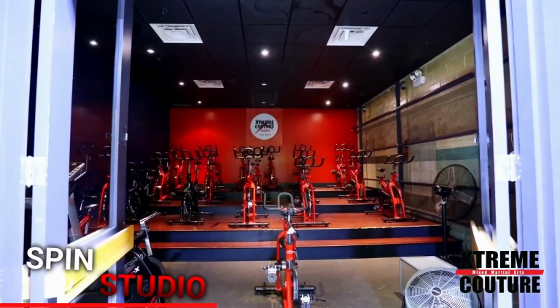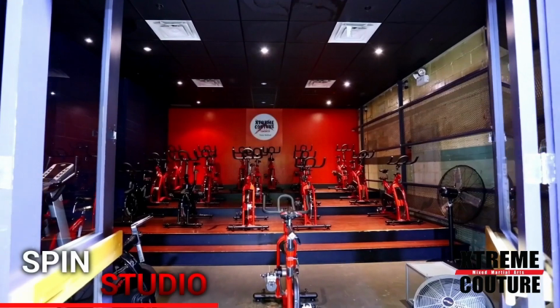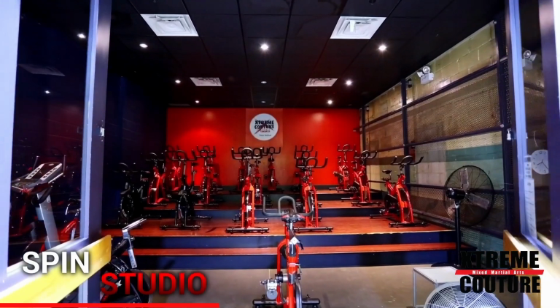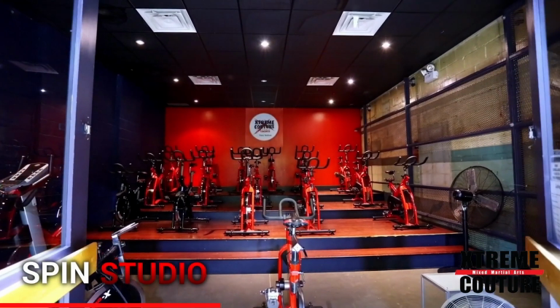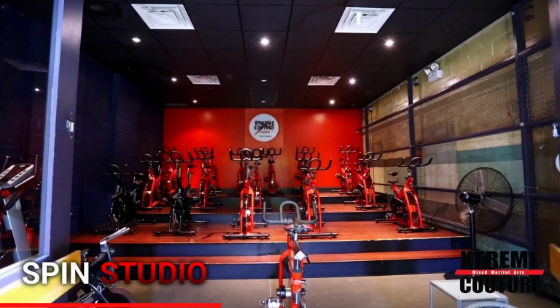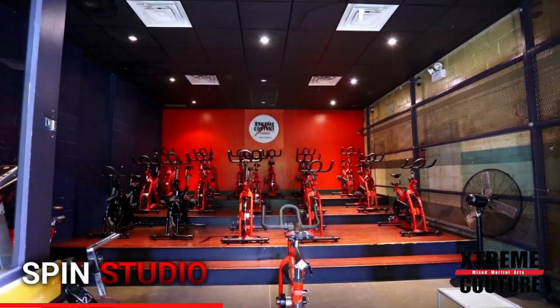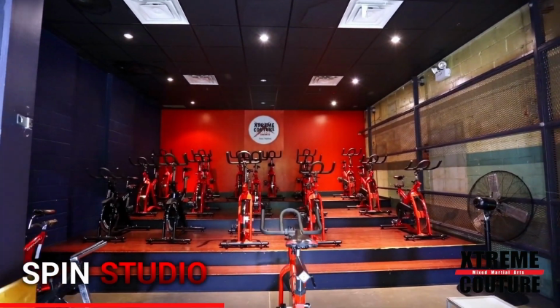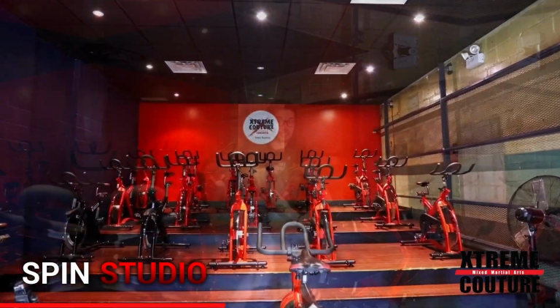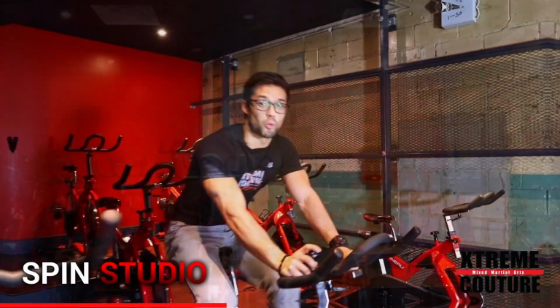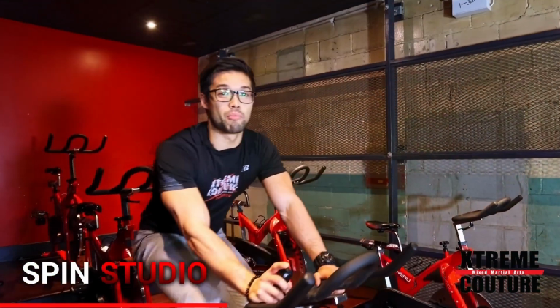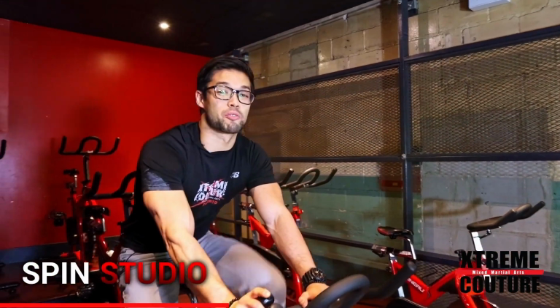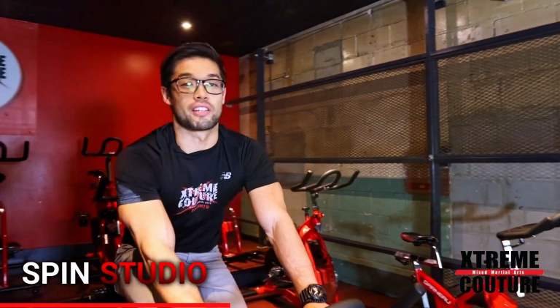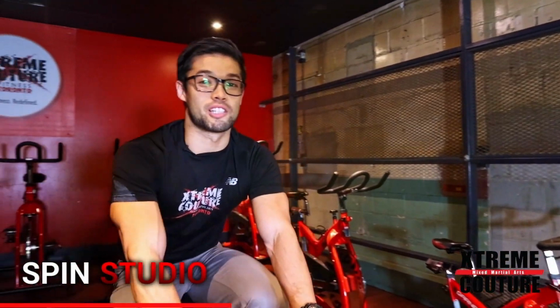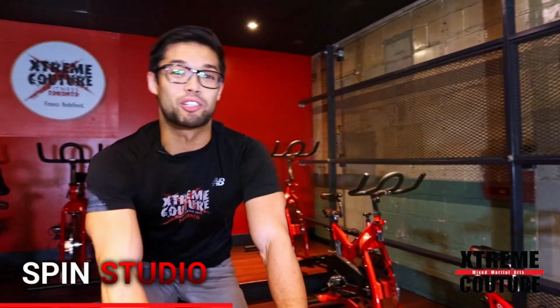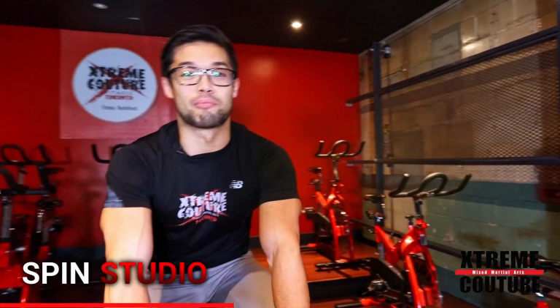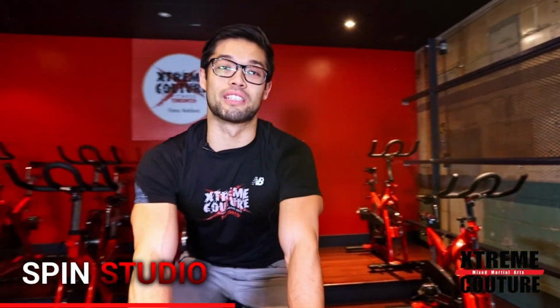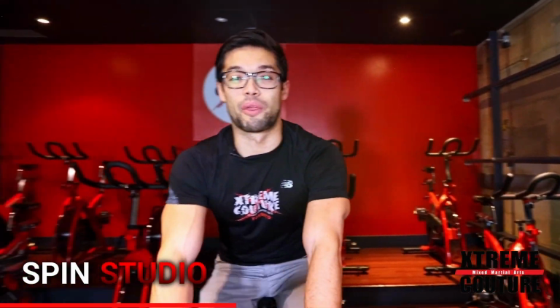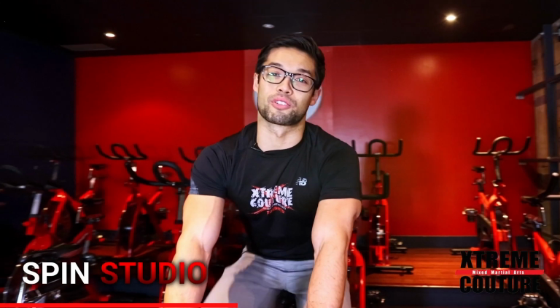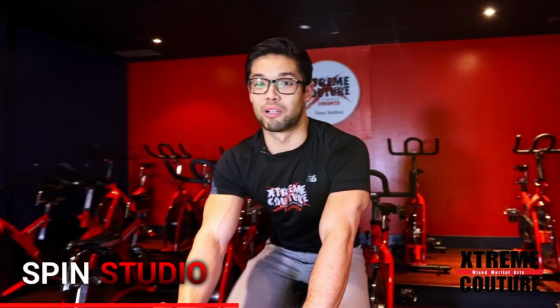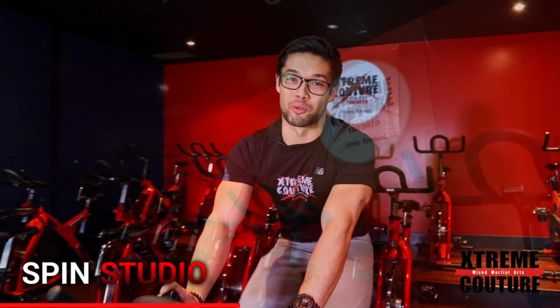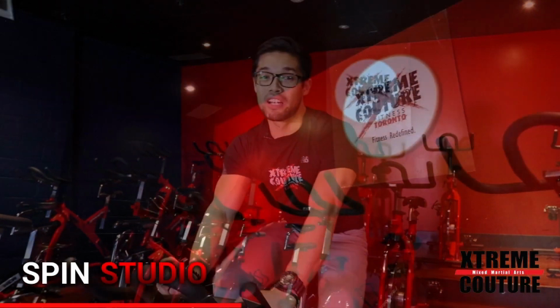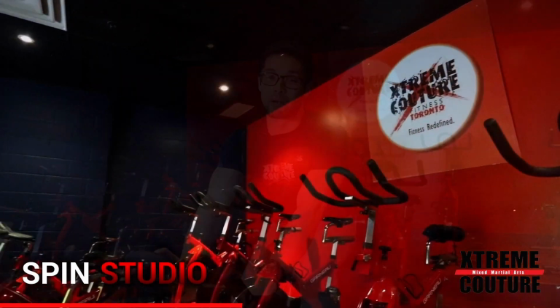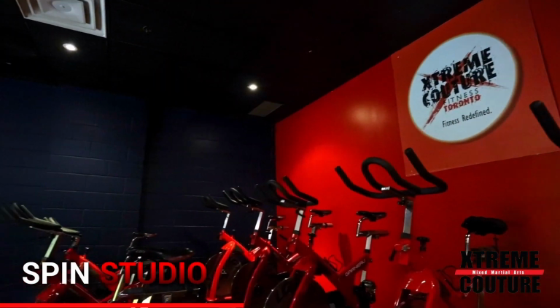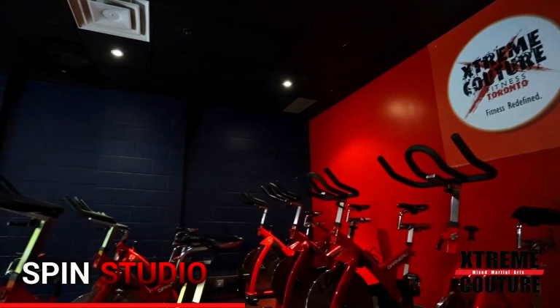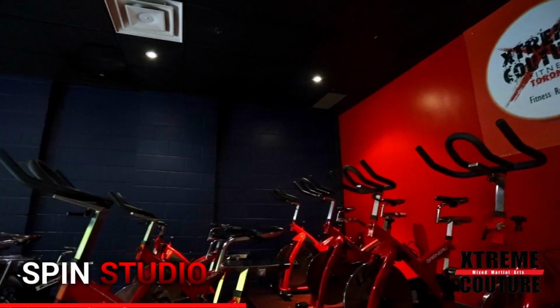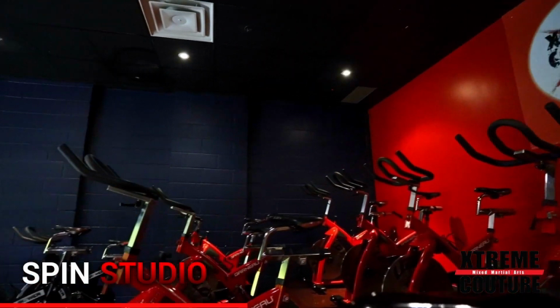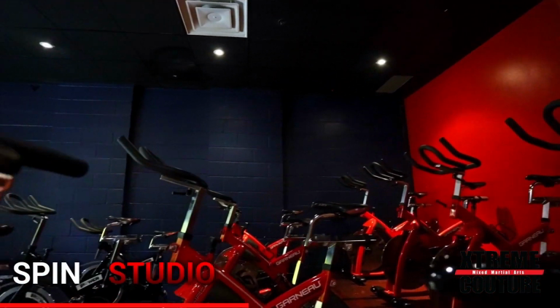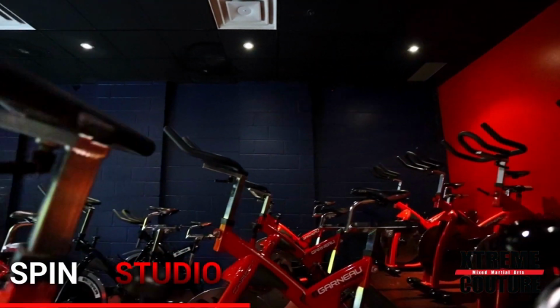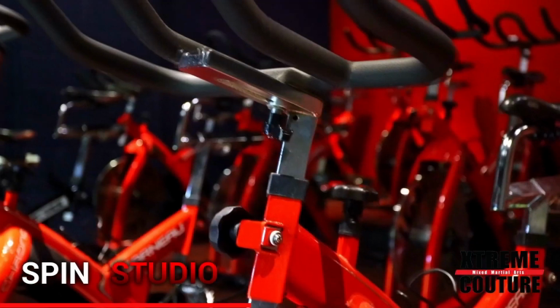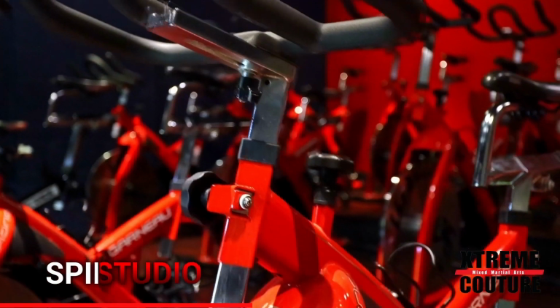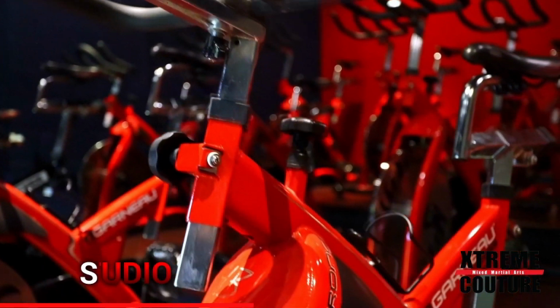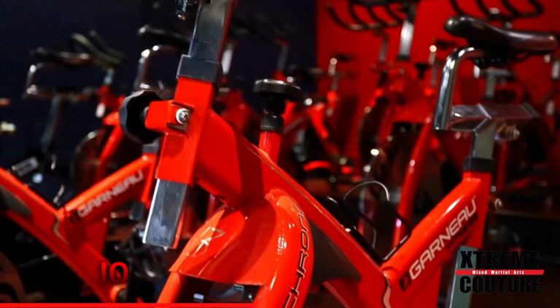Adjacent to our yoga studio is our spin studio. 20 modern spin cycles displayed across multi-level theater-style platforms, combined with a high-powered speaker system that would be fit for a concert hall.